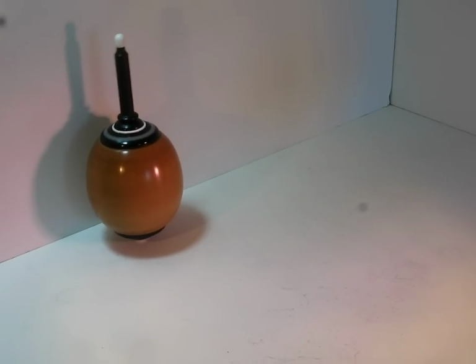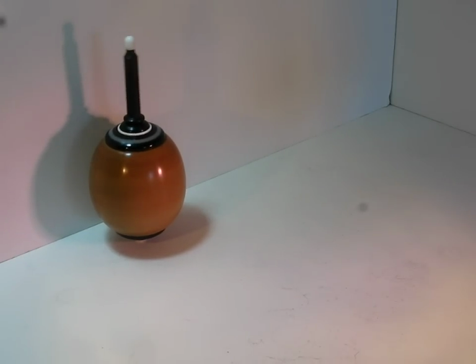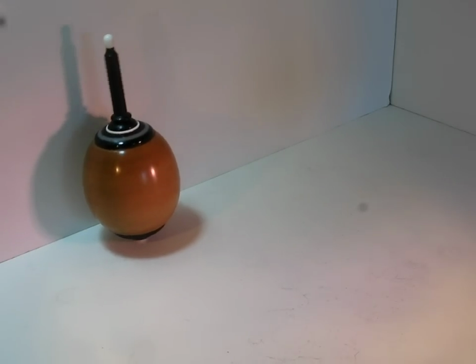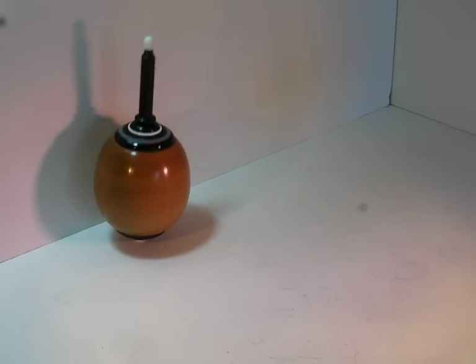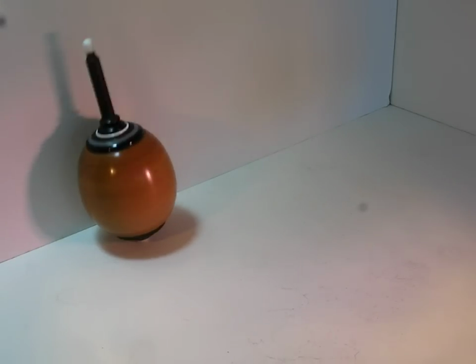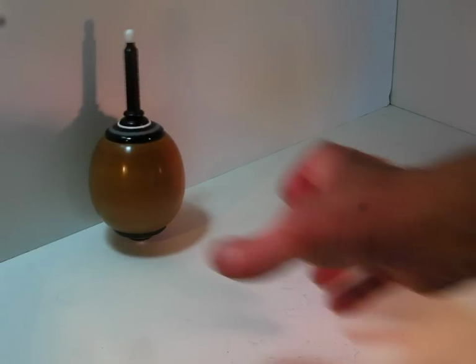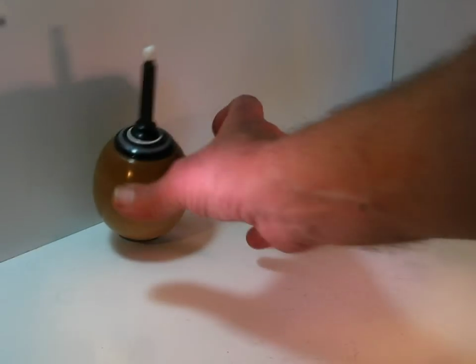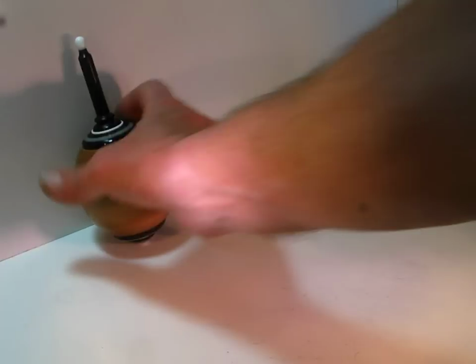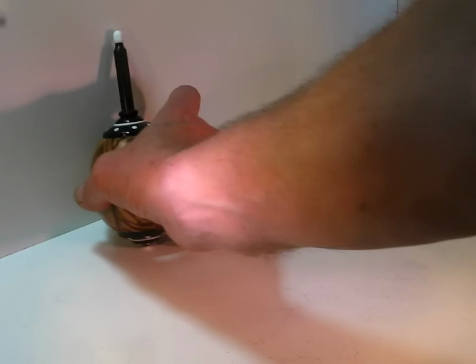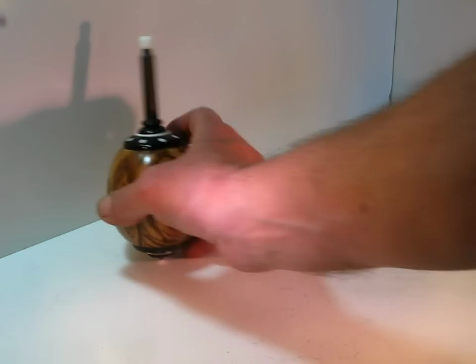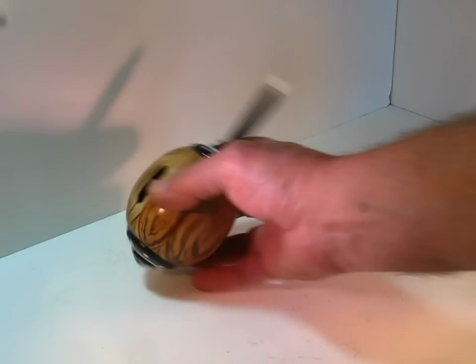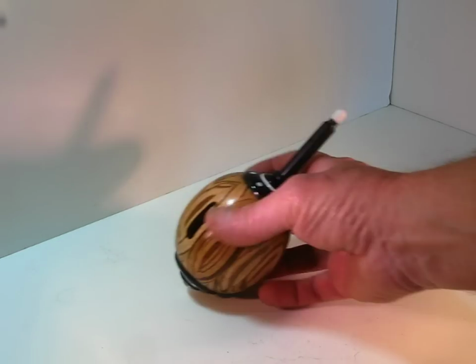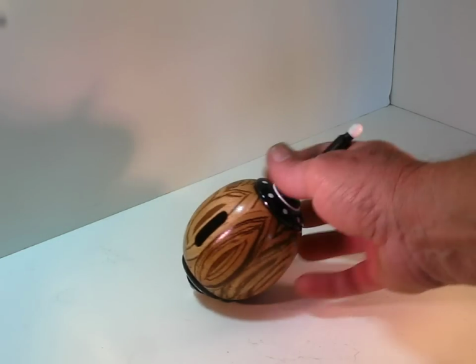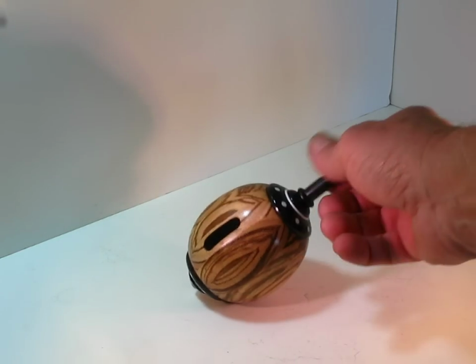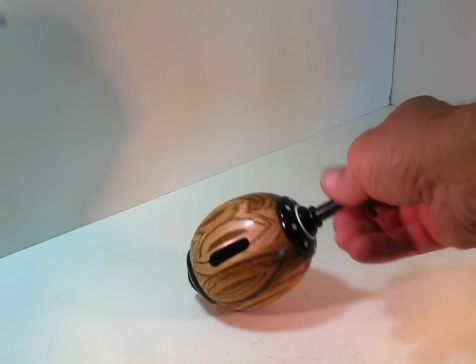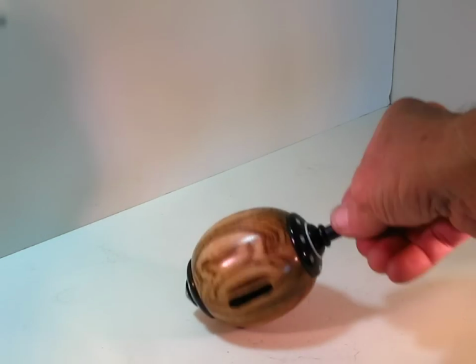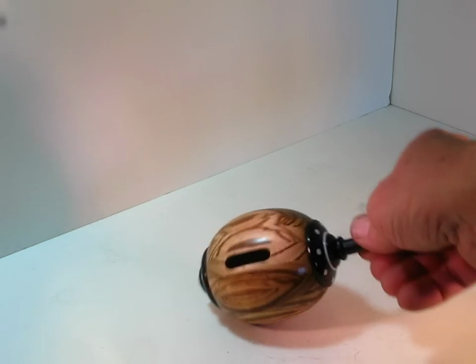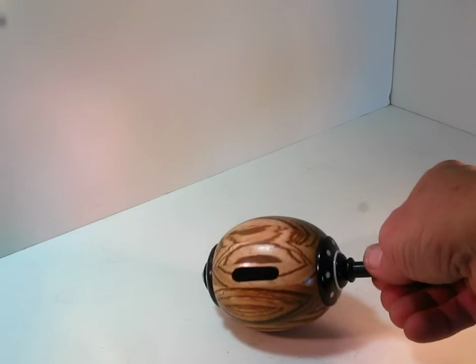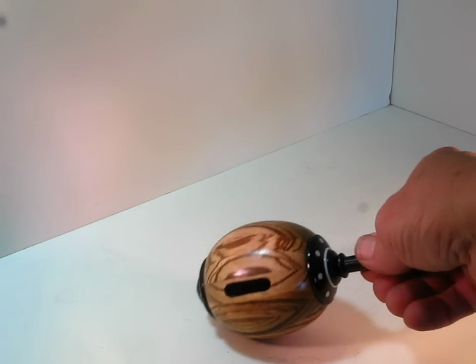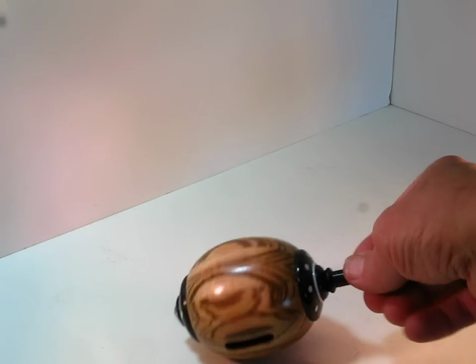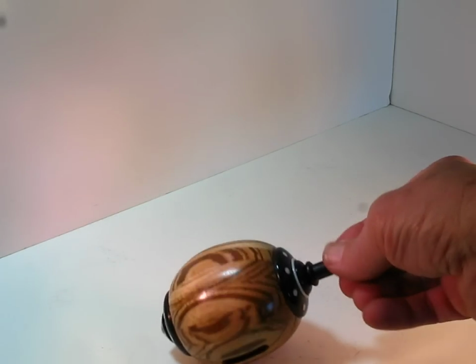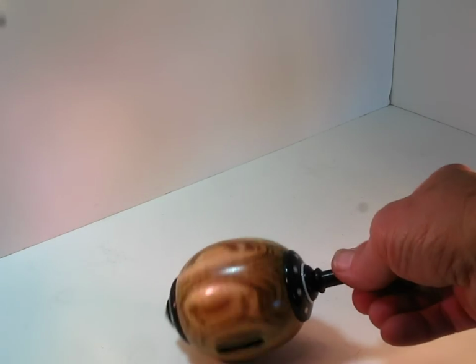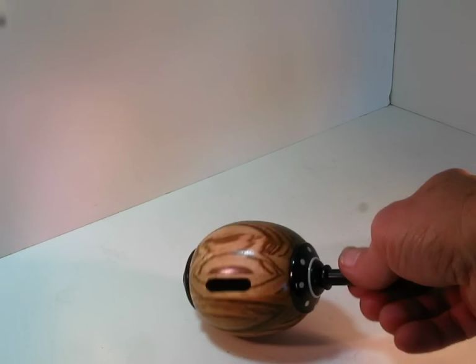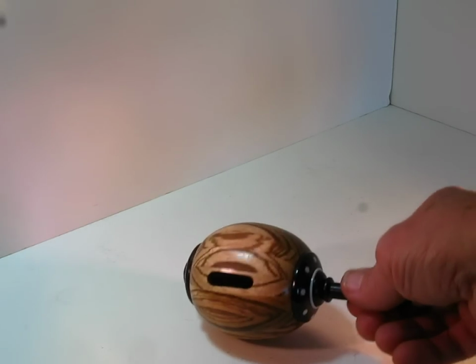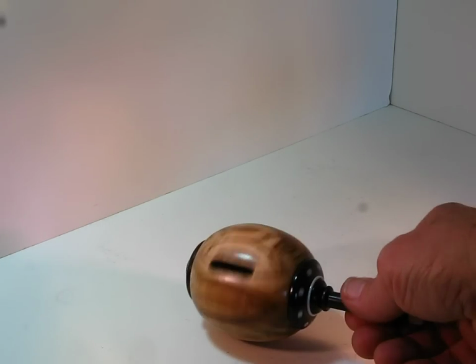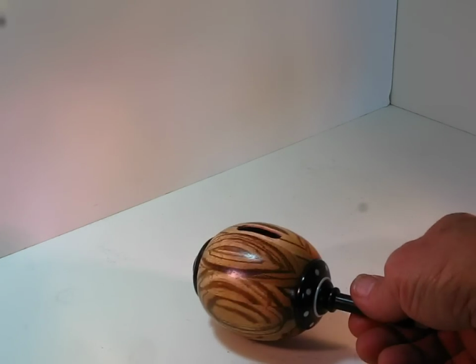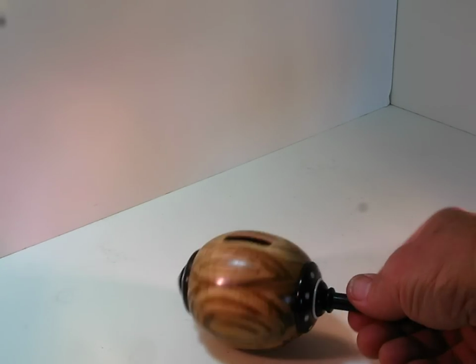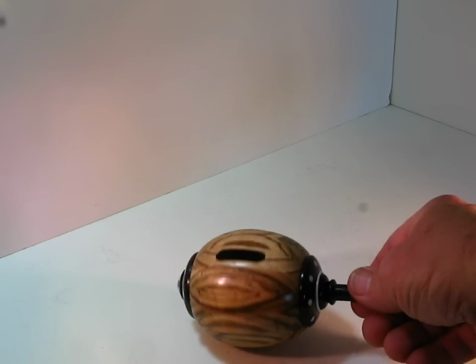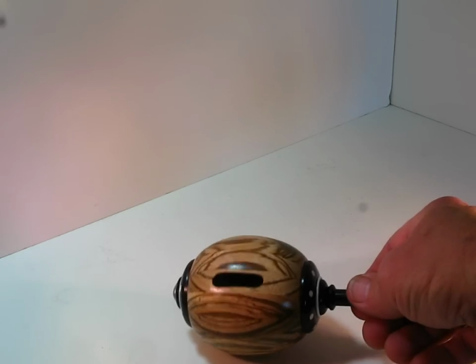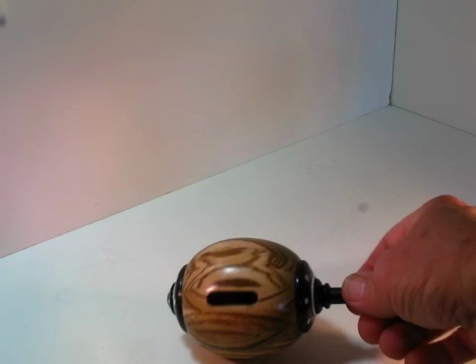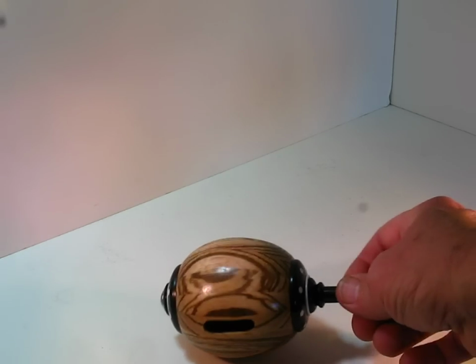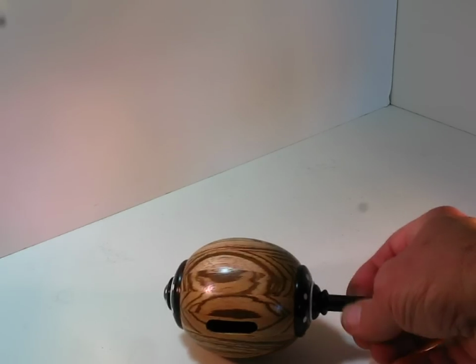These tops are just a little bit fragile. I wouldn't drop them on the ground because they are hollow and being hollow they could possibly crack on you.